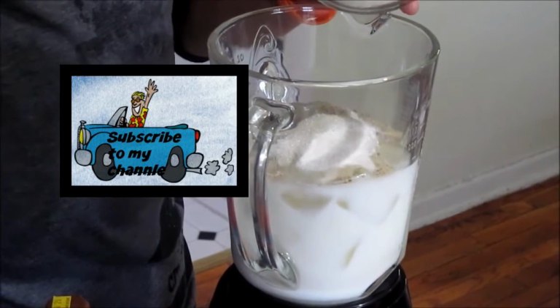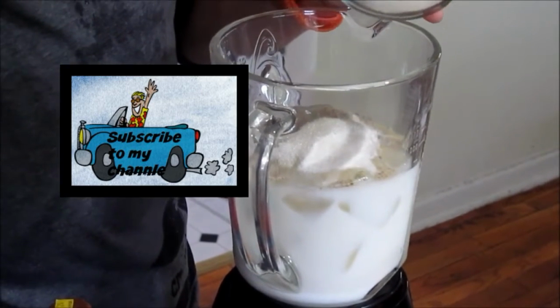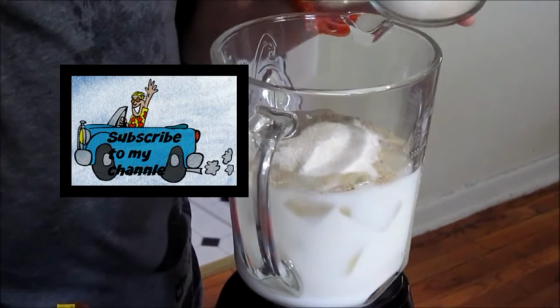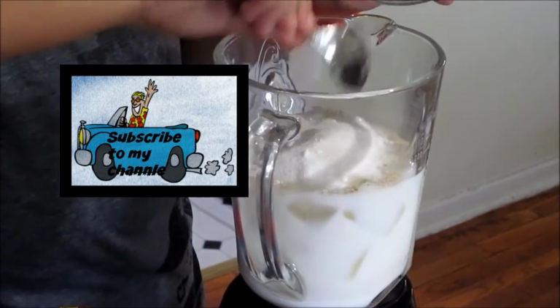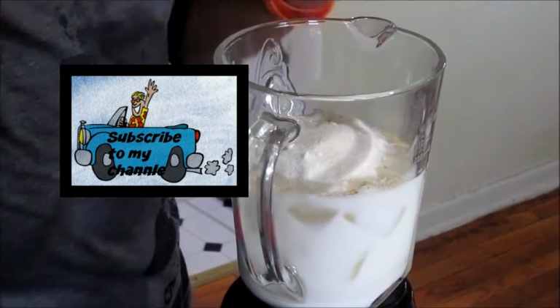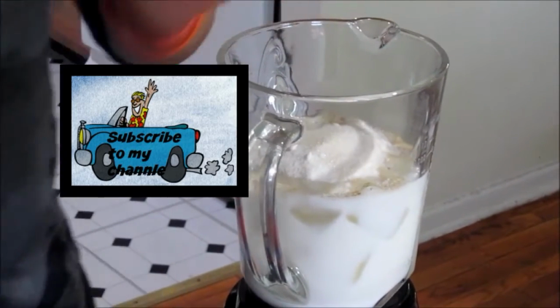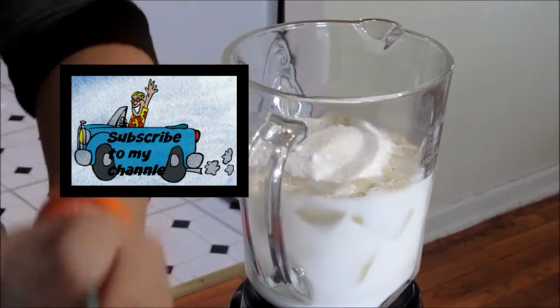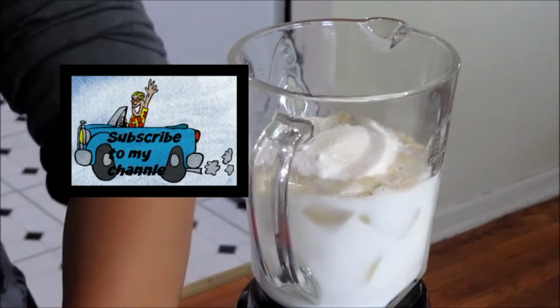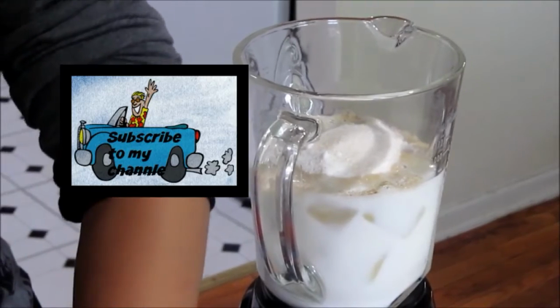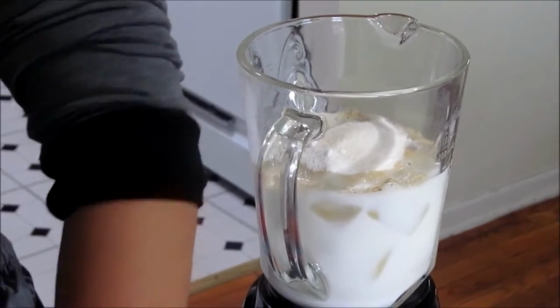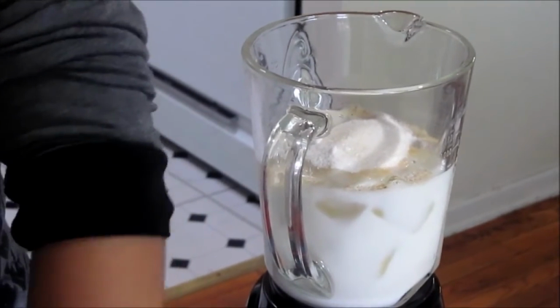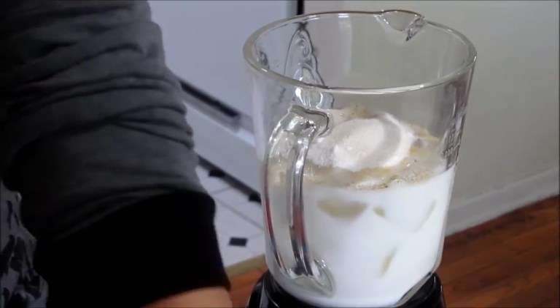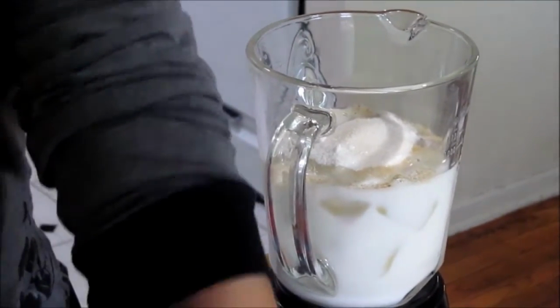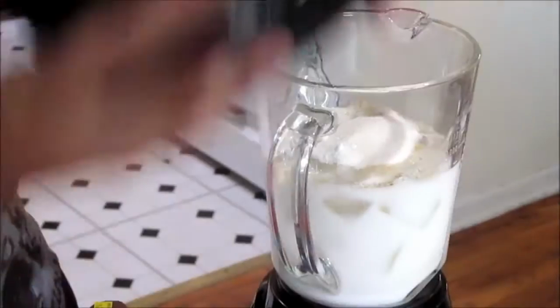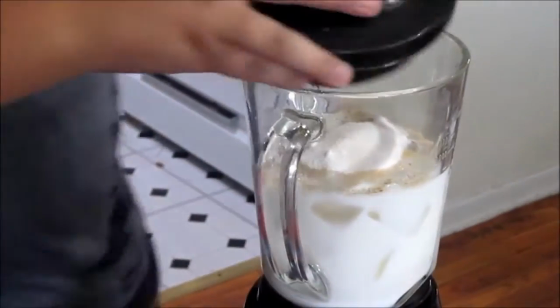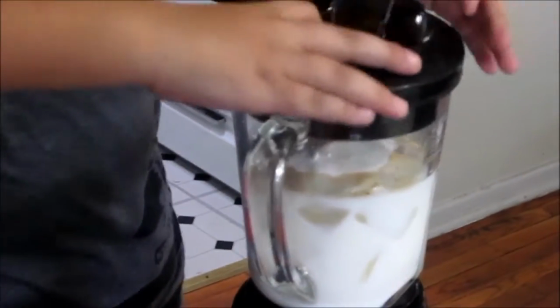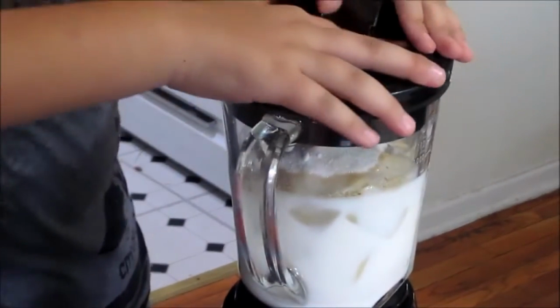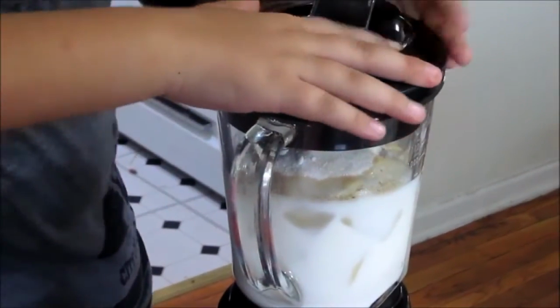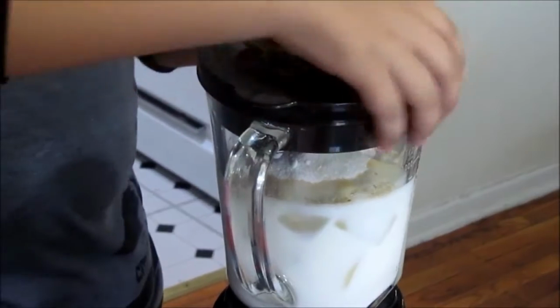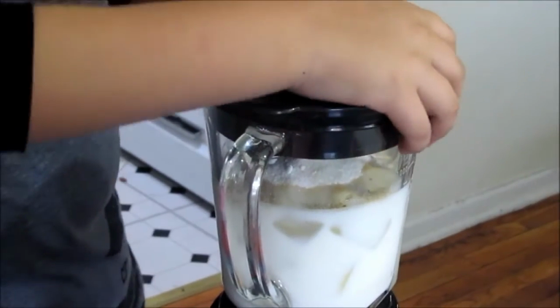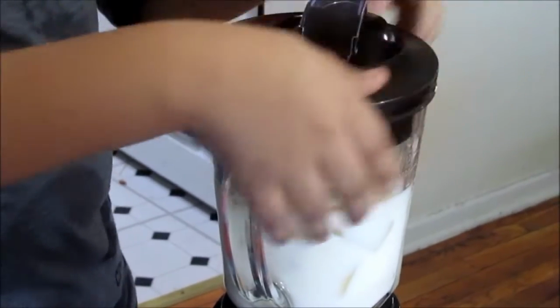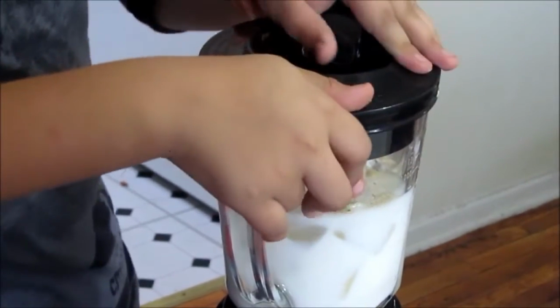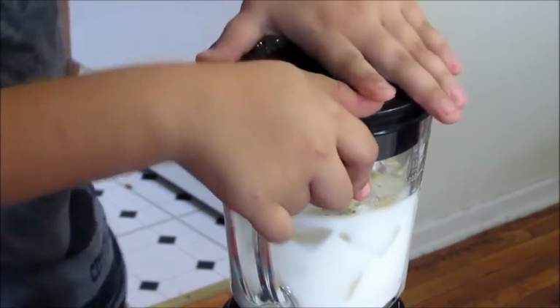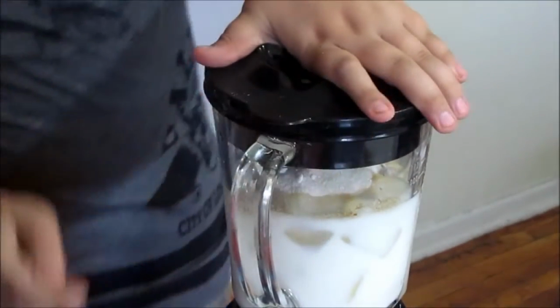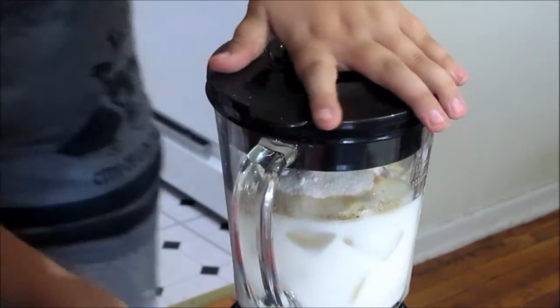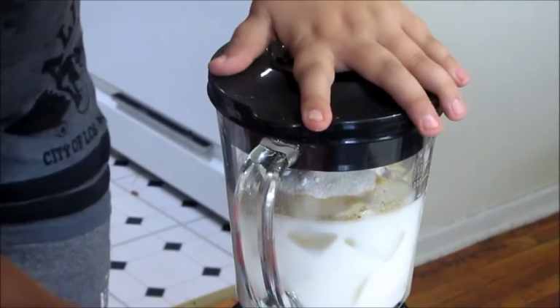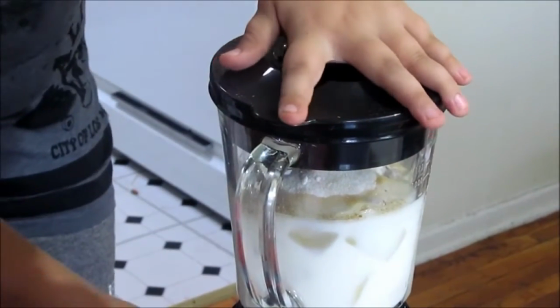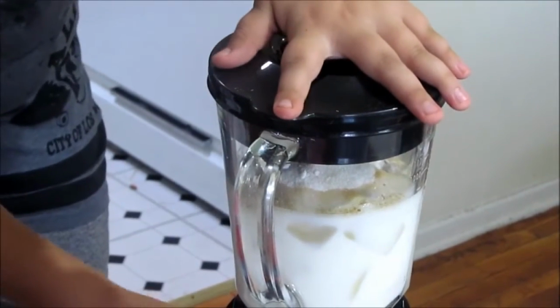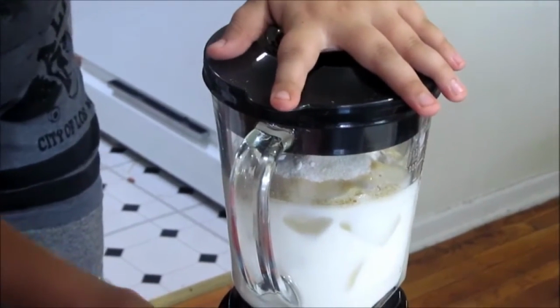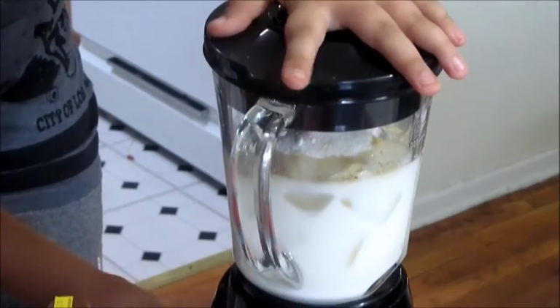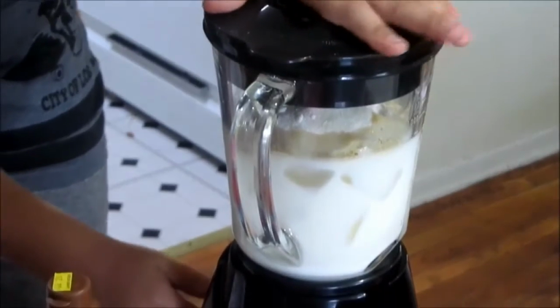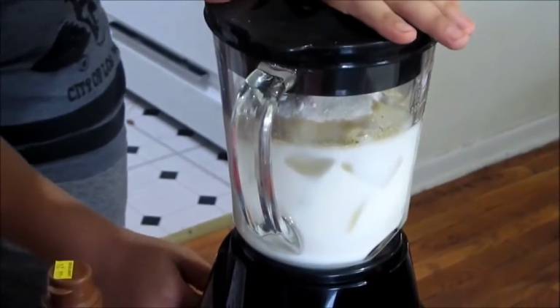Now add three tablespoons of sugar — one, two, and three. After putting in the sugar, close the blender and start to blend it. We're going to put it on setting three.